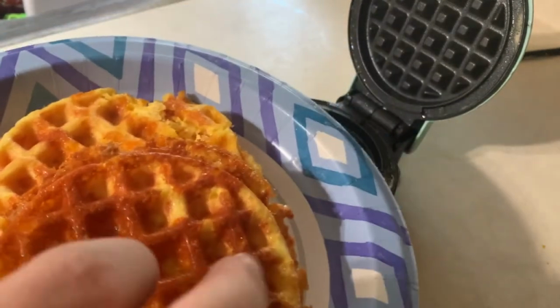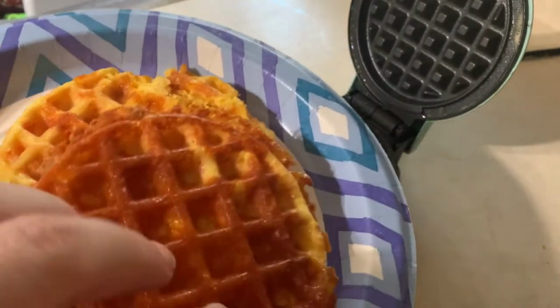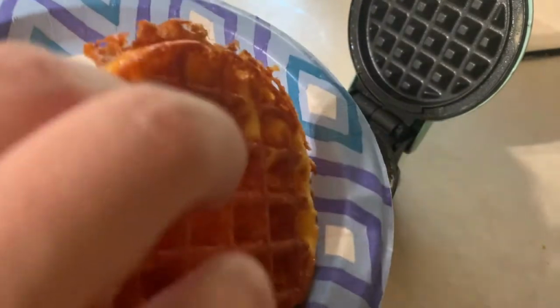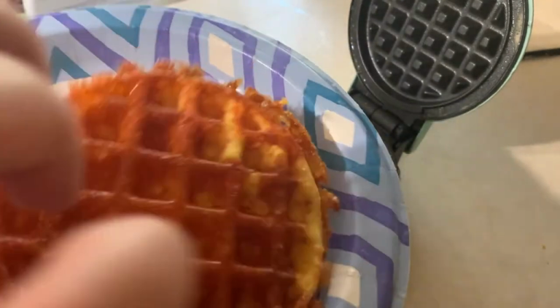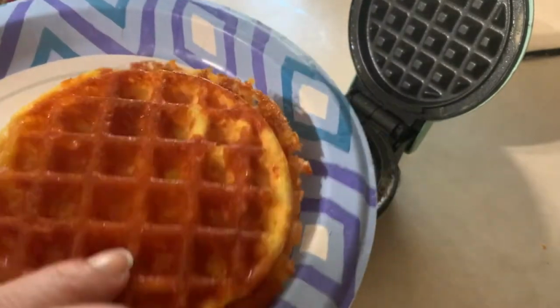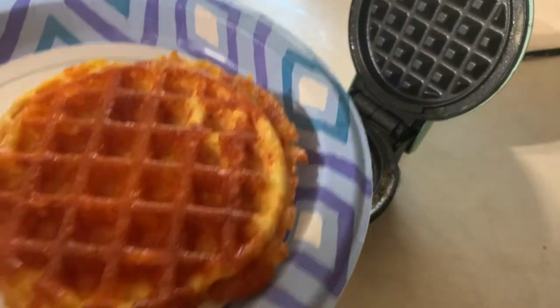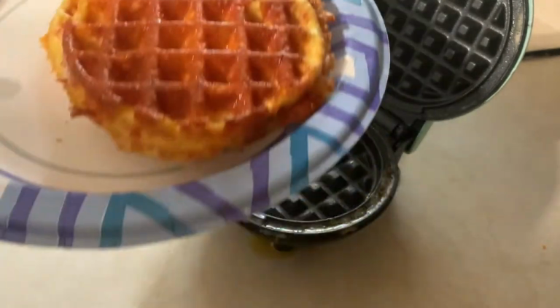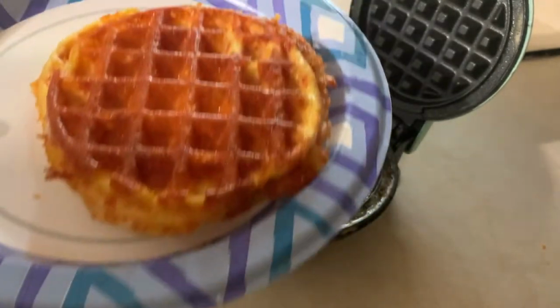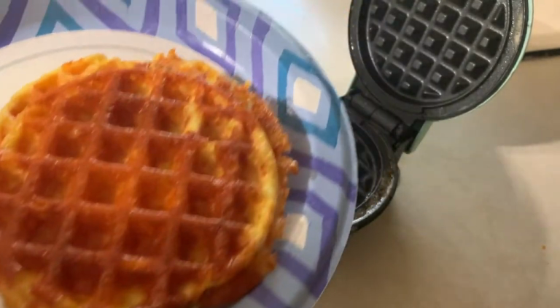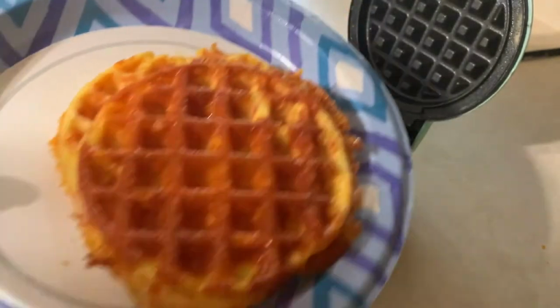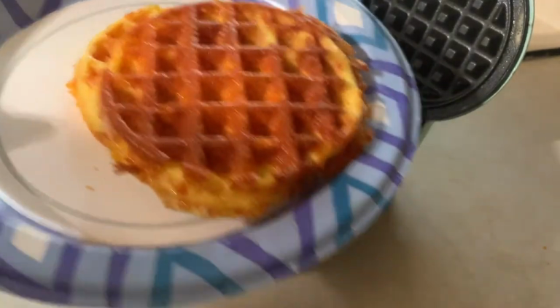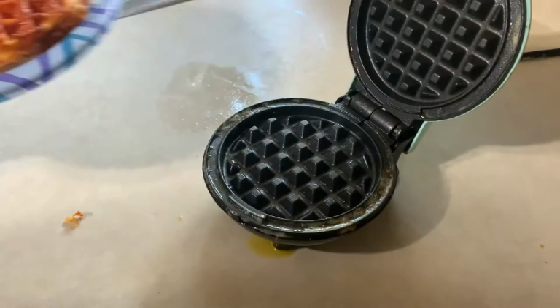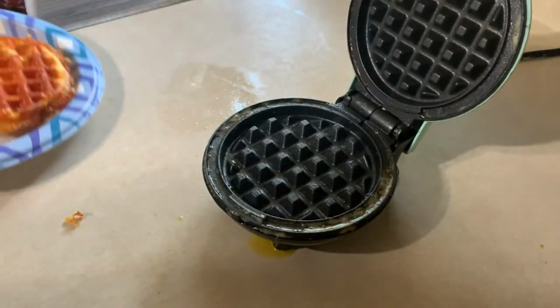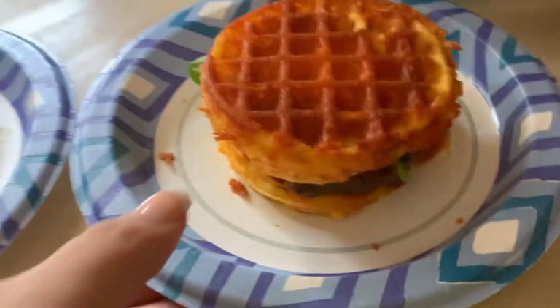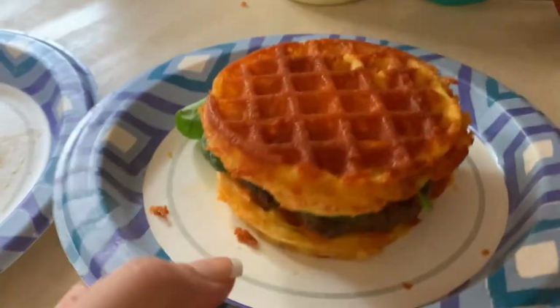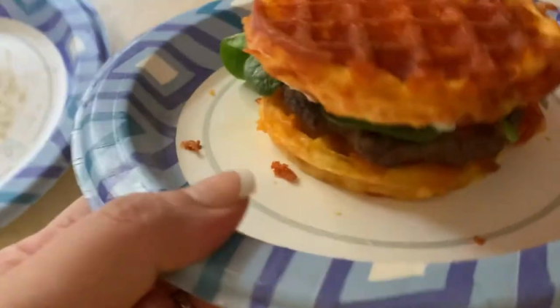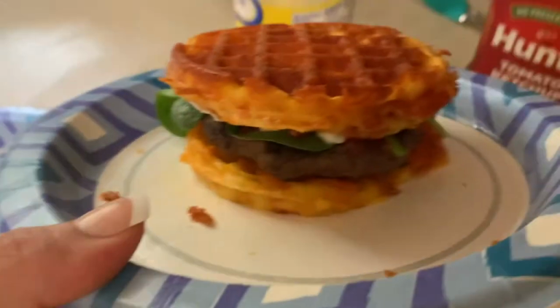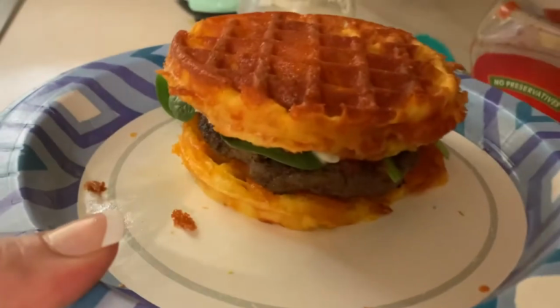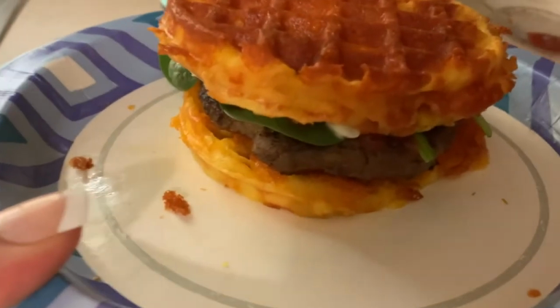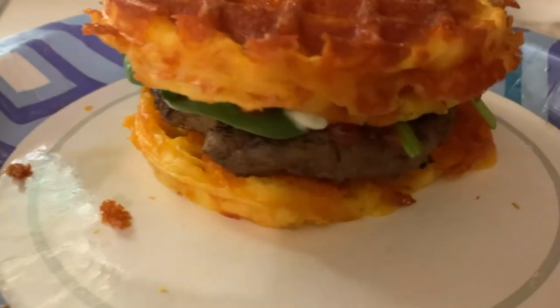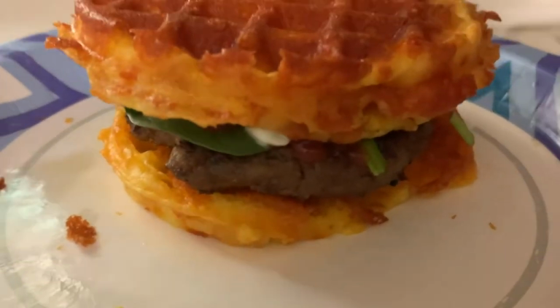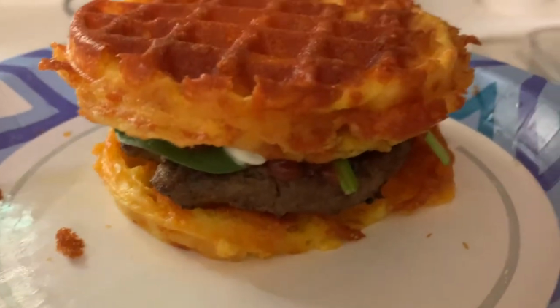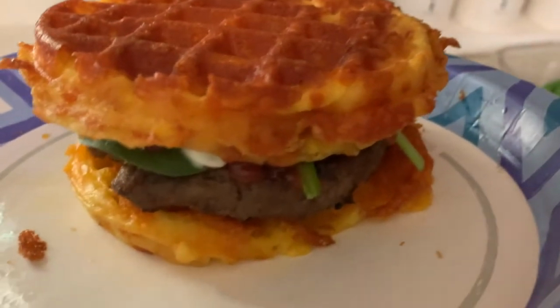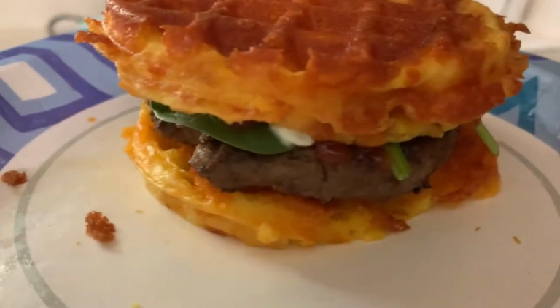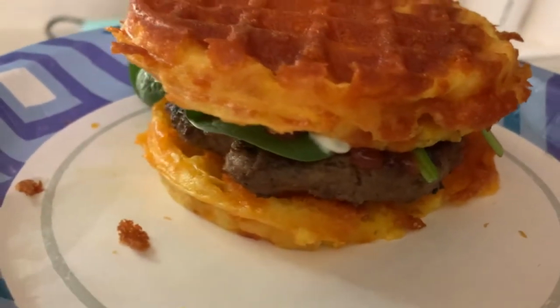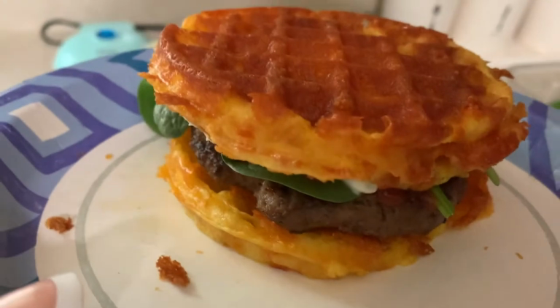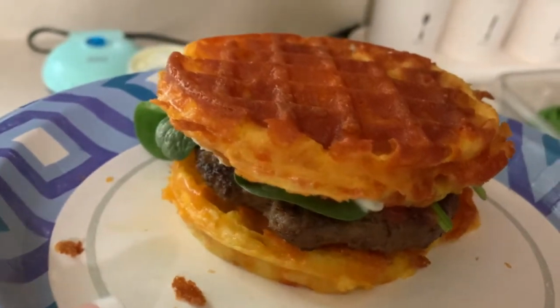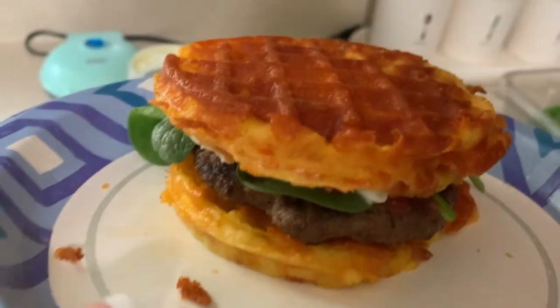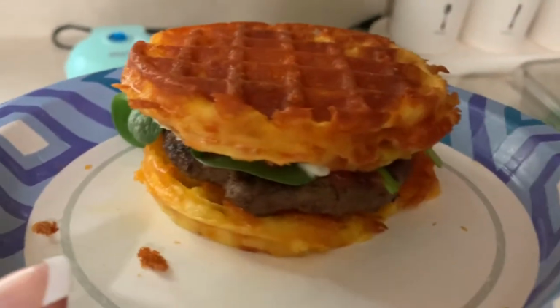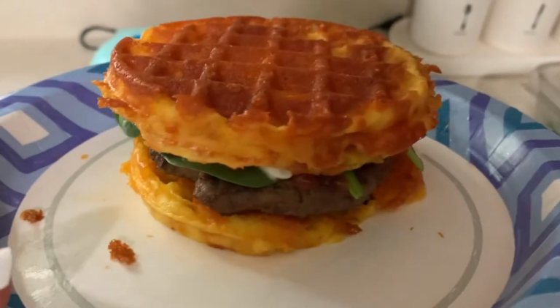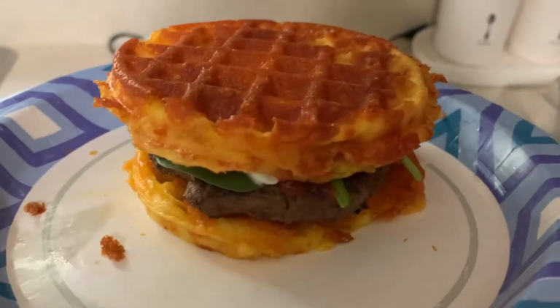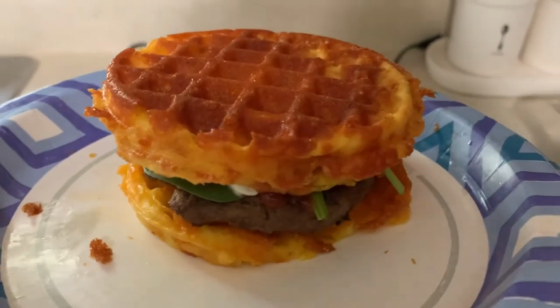Look at that crisp — you can see how crispy they are. And here's my son's burger: just a burger, some spinach, tomato, mayonnaise, ketchup, and pickle.